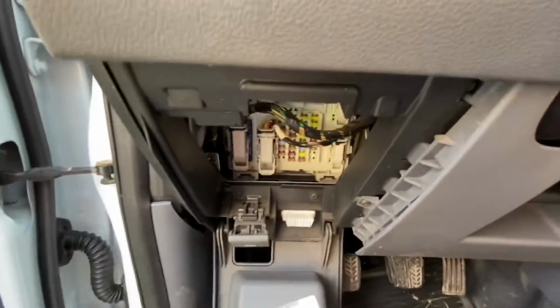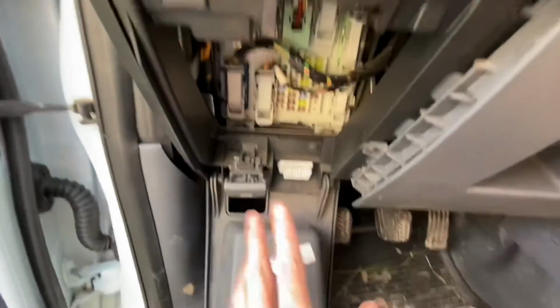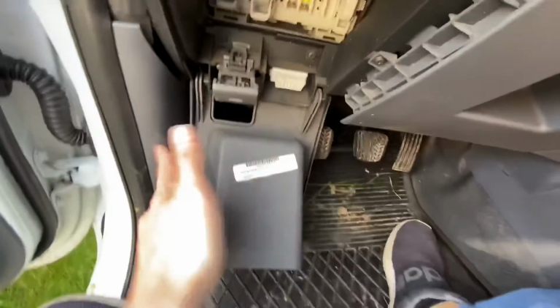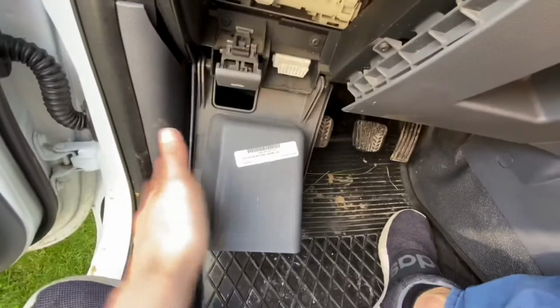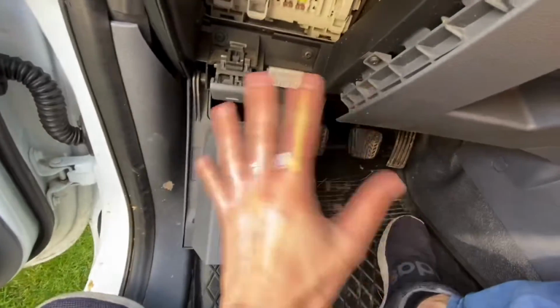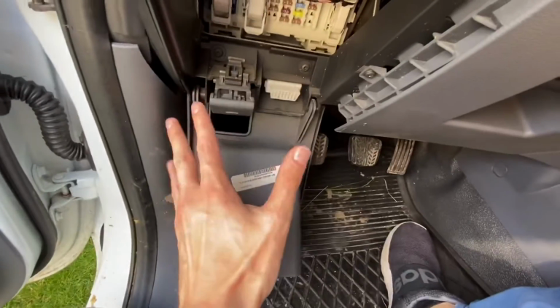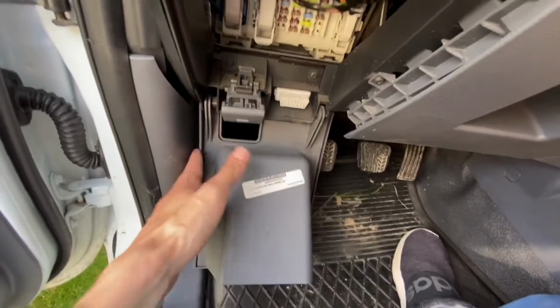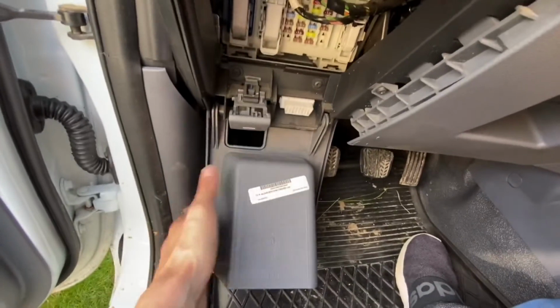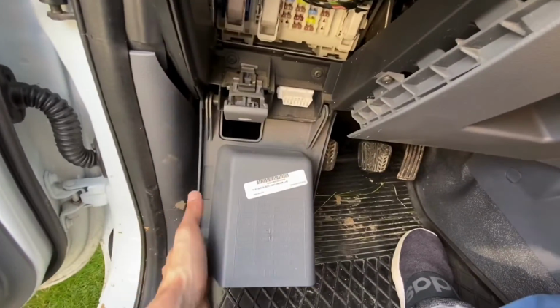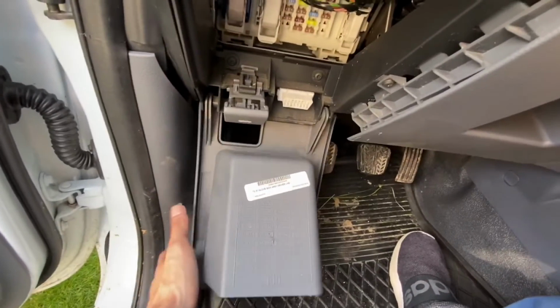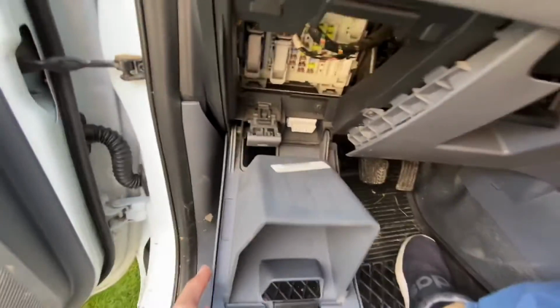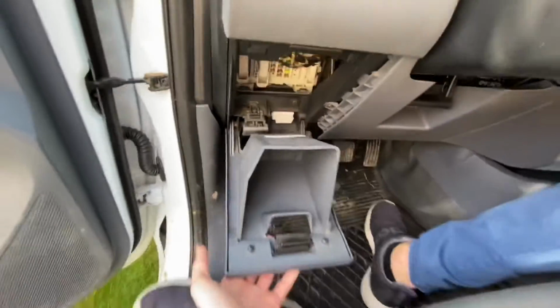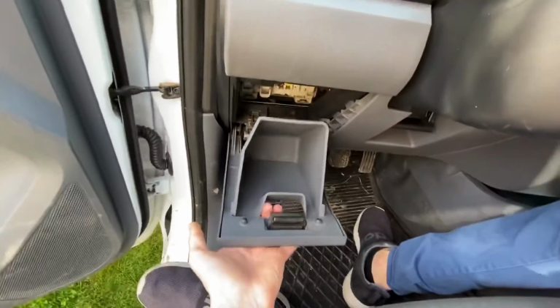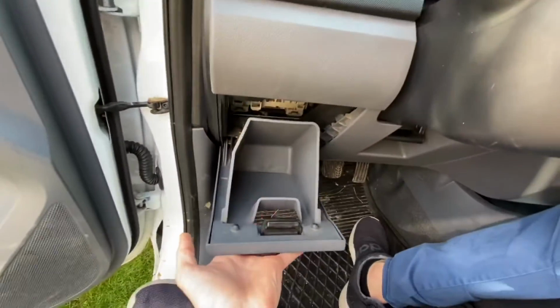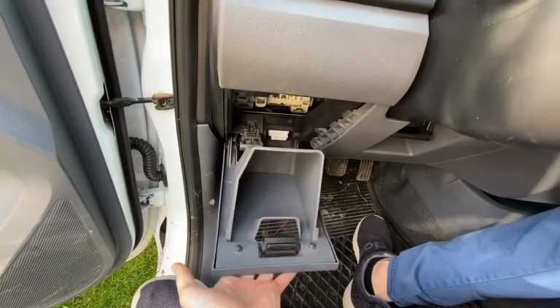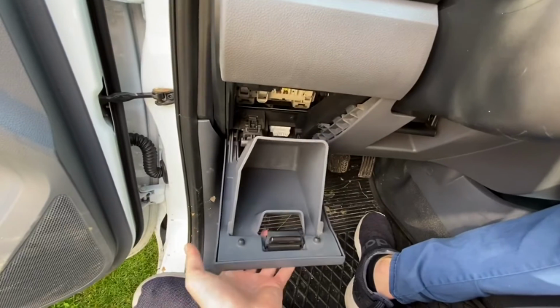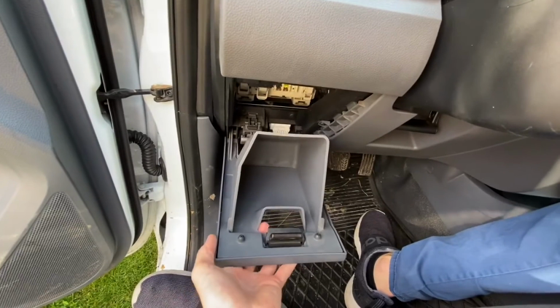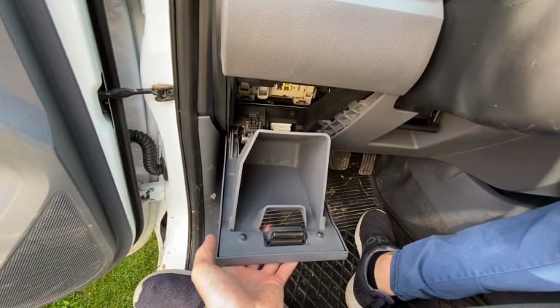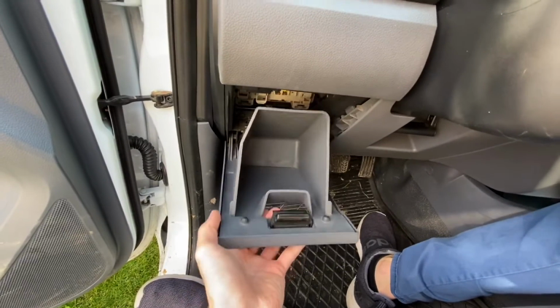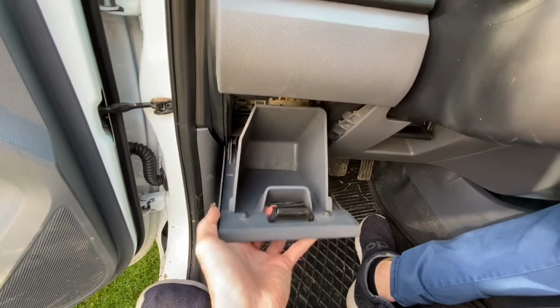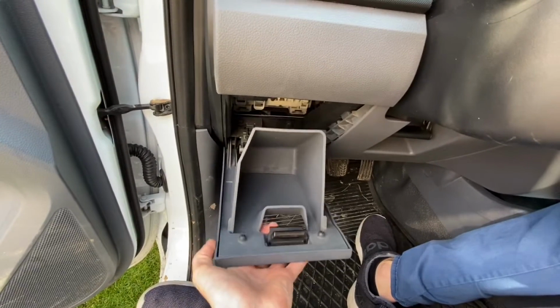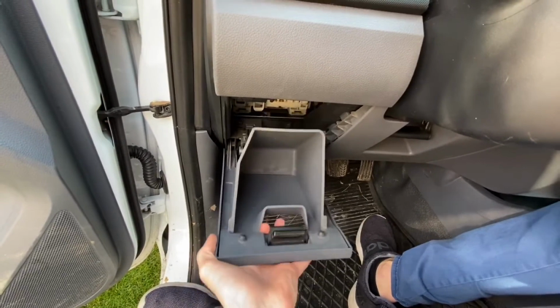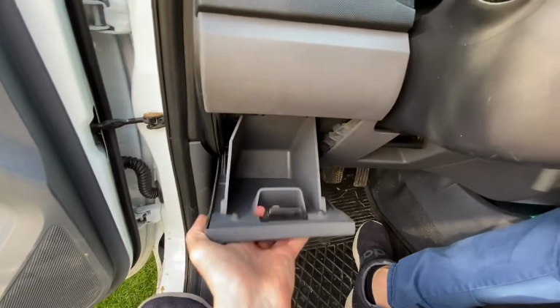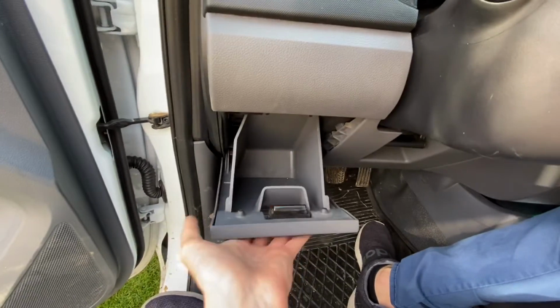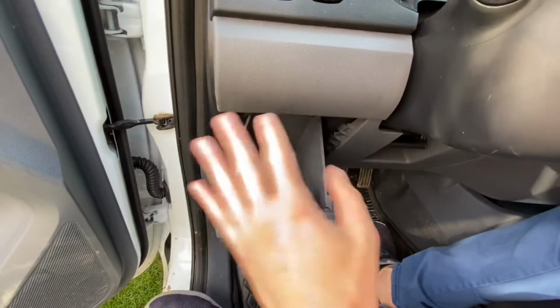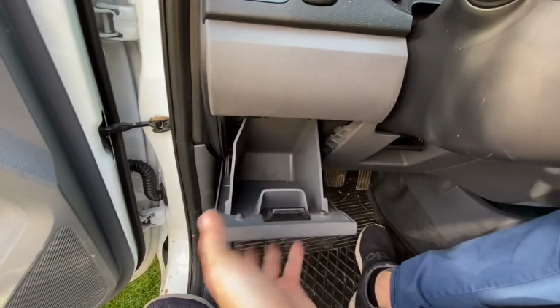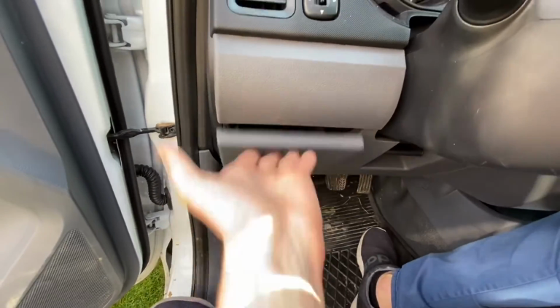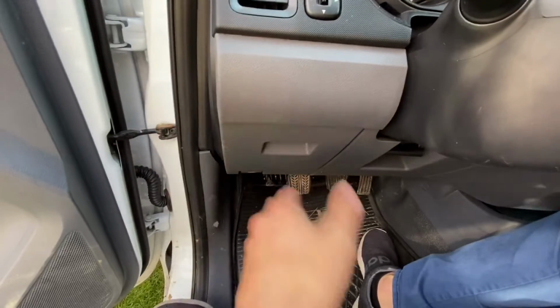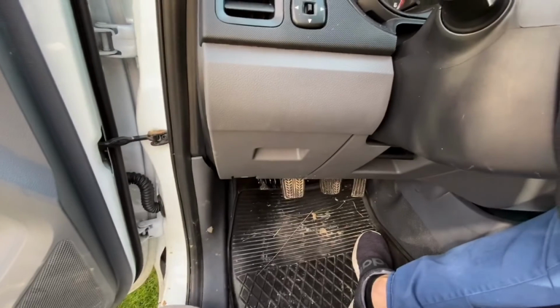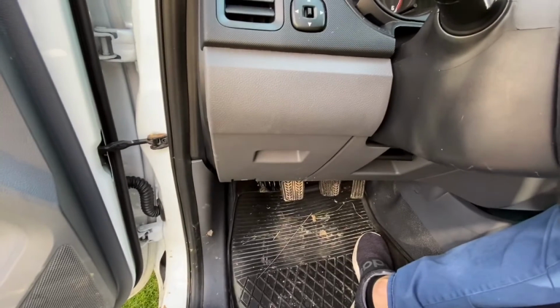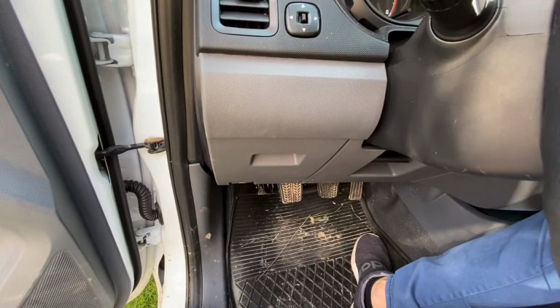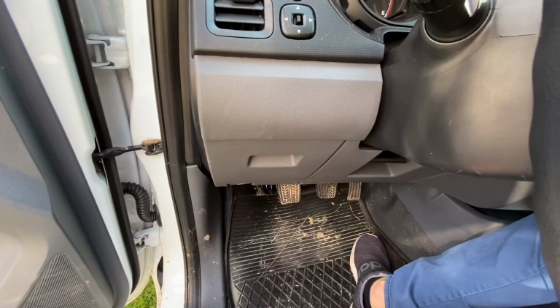So this is how it looks — it's fairly easy to access and to close it, to put it back together. All you need to do is smack it a little bit and close it, and that's it.